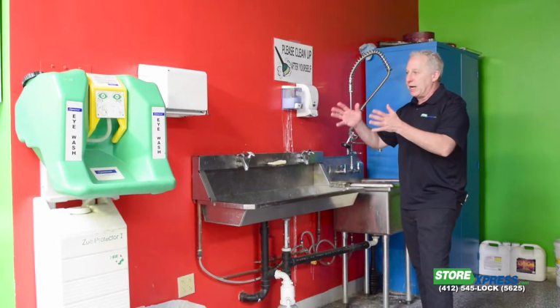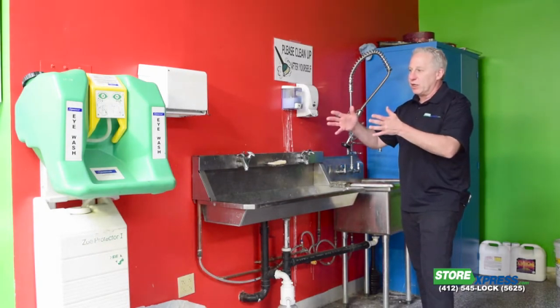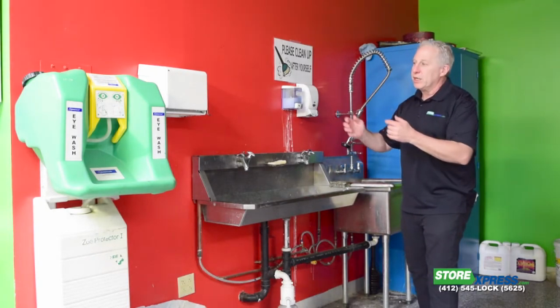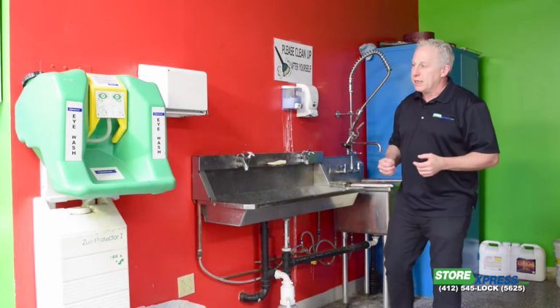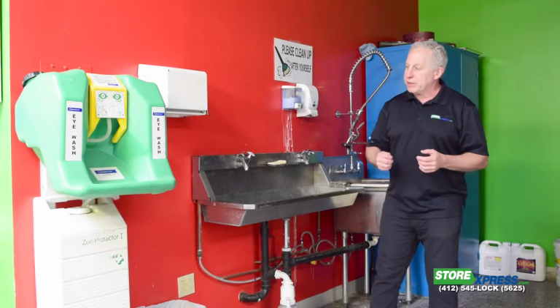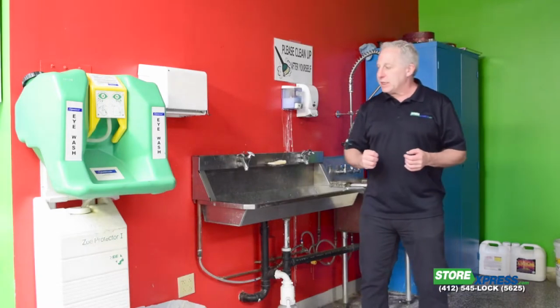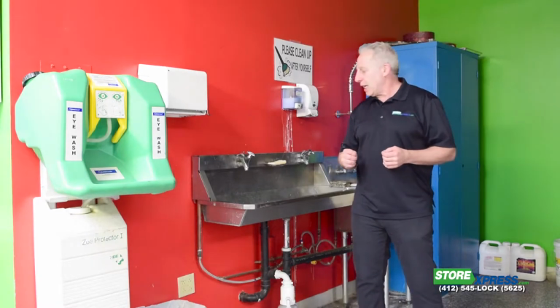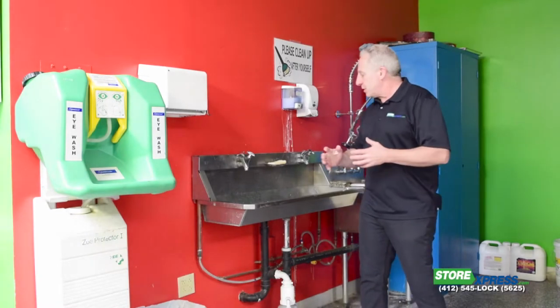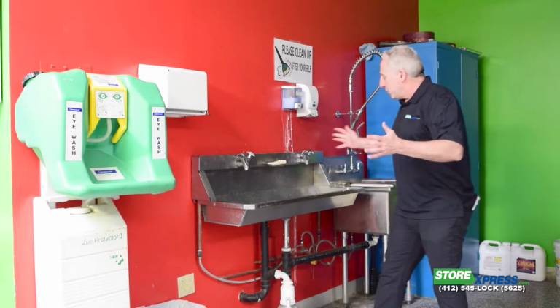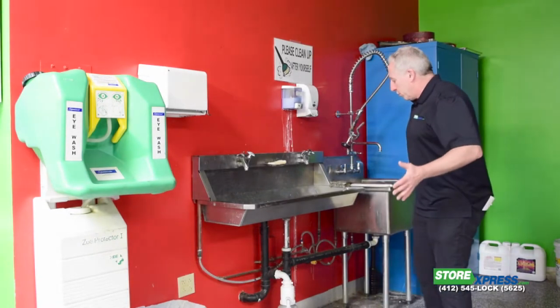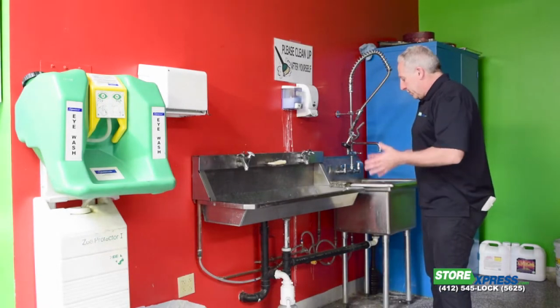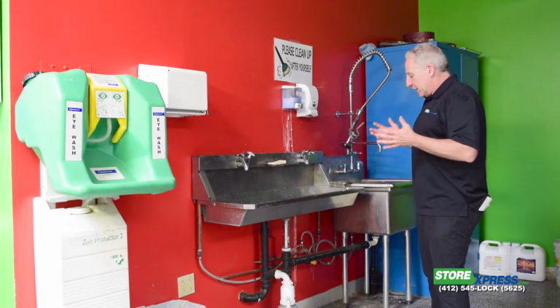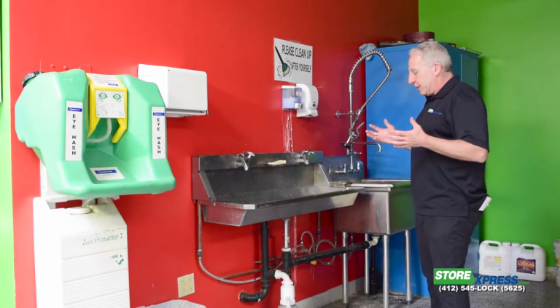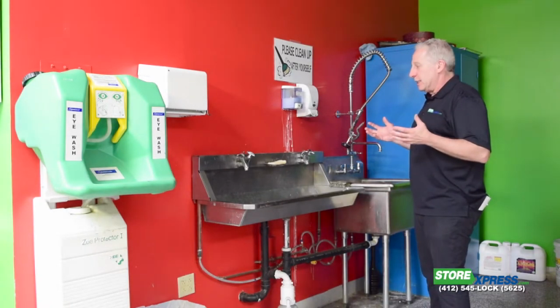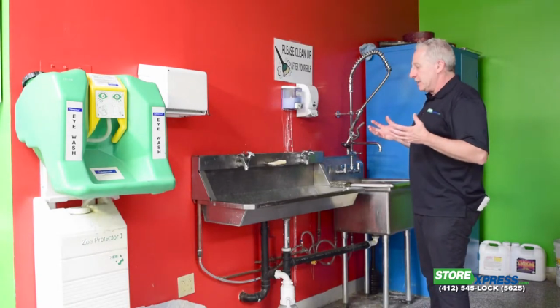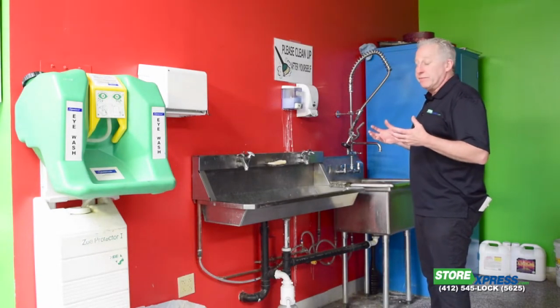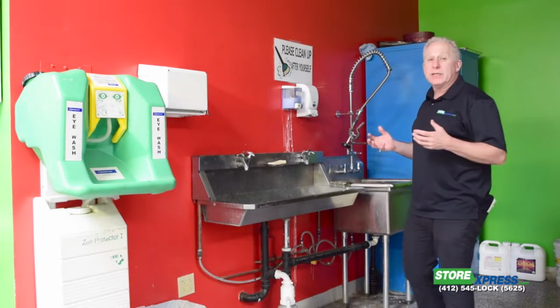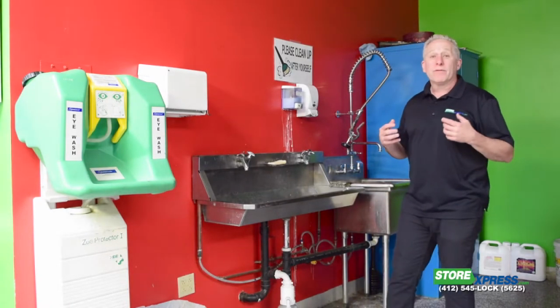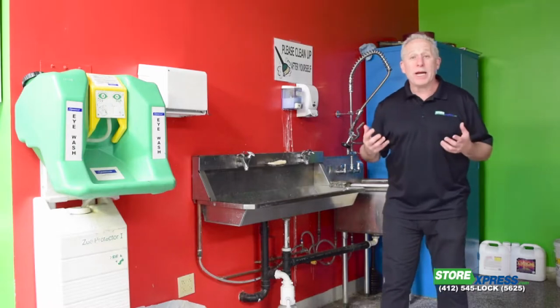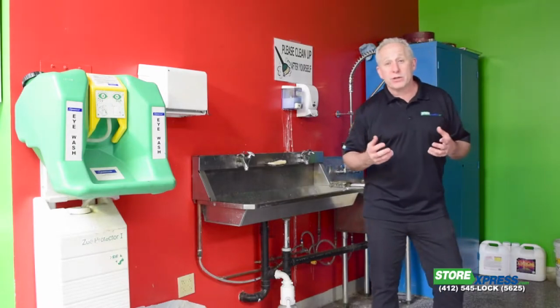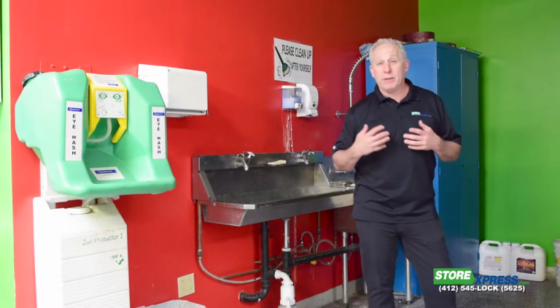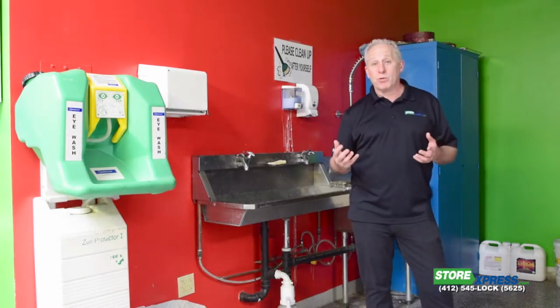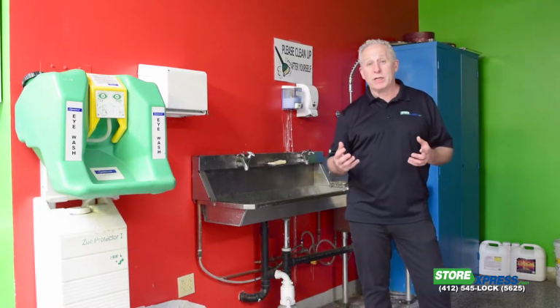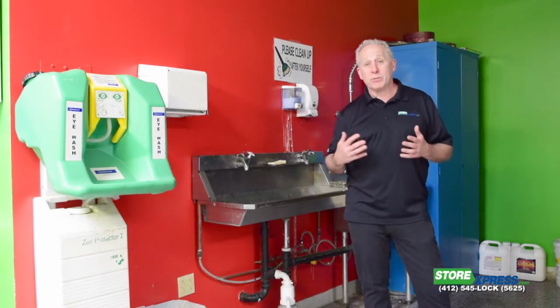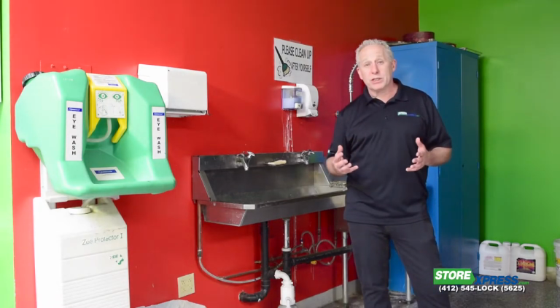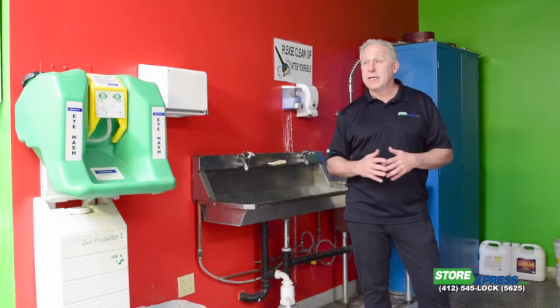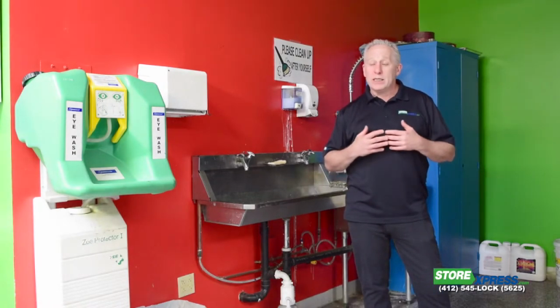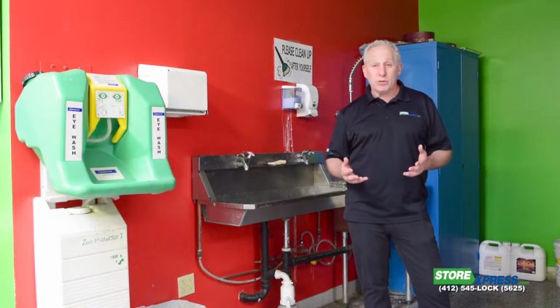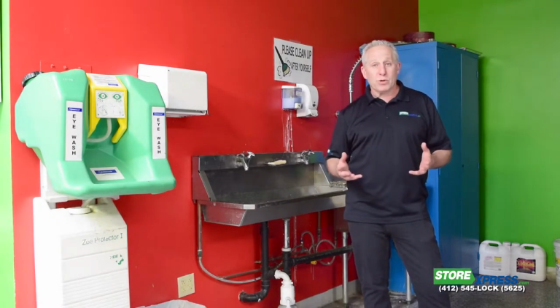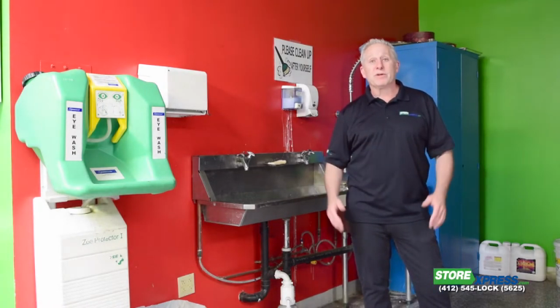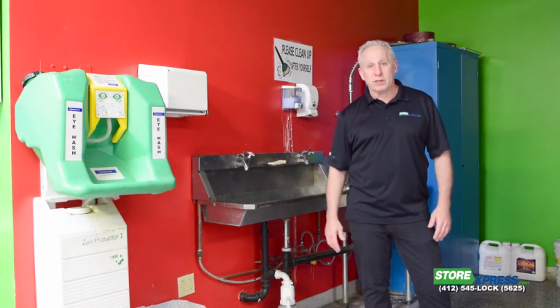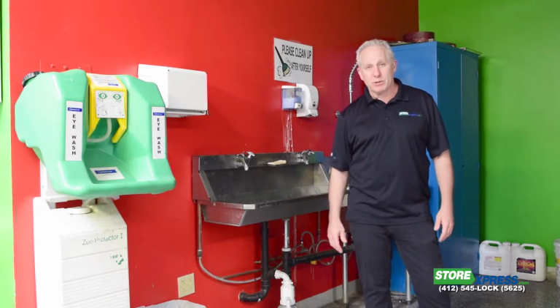We have eye wash areas in case something happens. This whole area is designed to make it easy and convenient for a painter to keep their equipment clean, their brushes clean, and to be able to do their work as efficiently as possible.